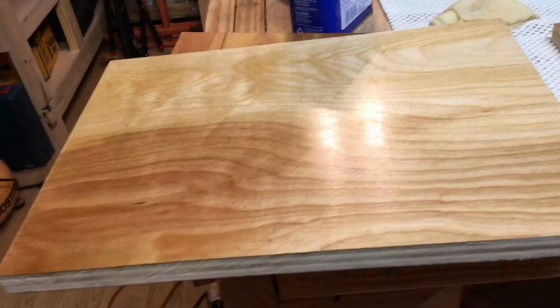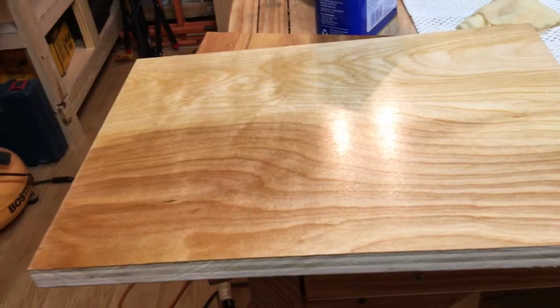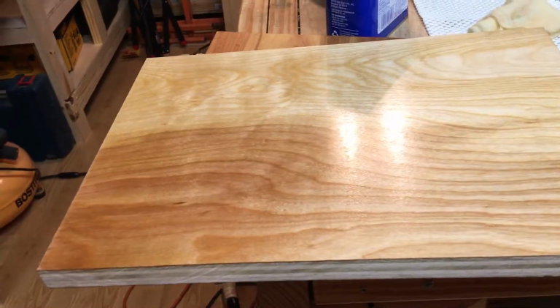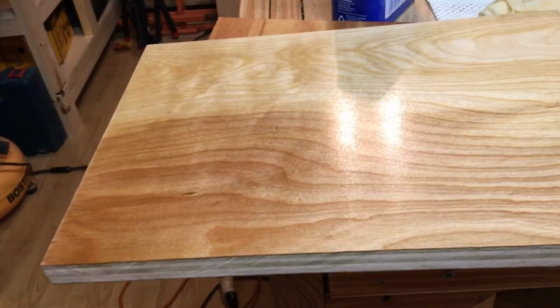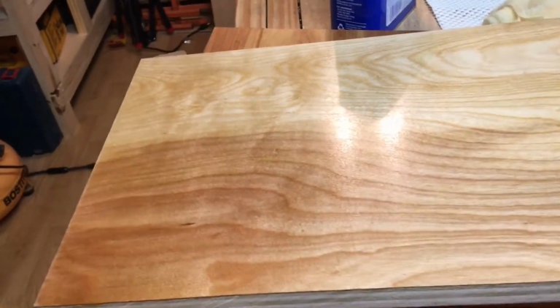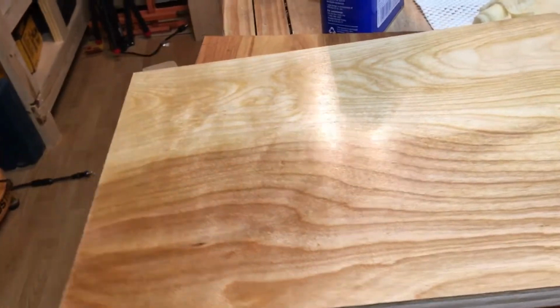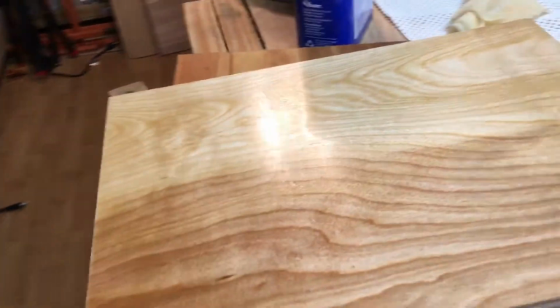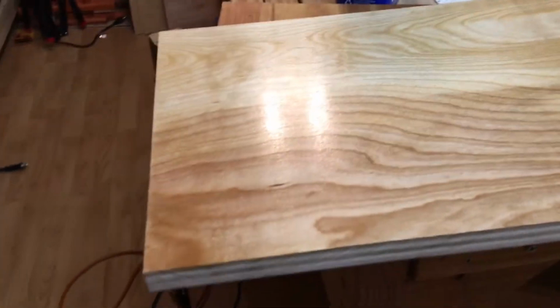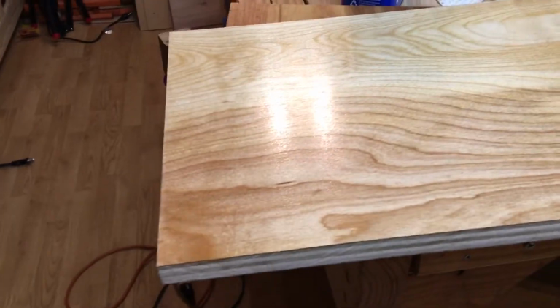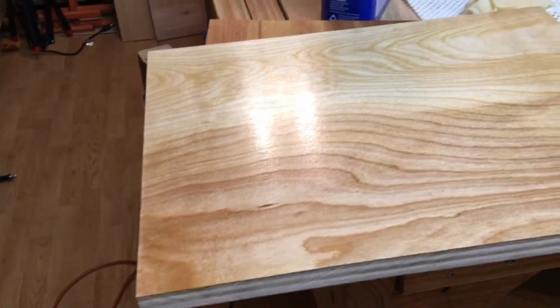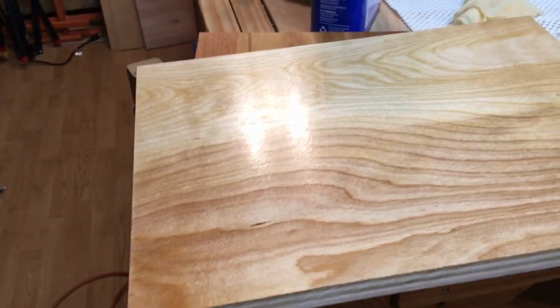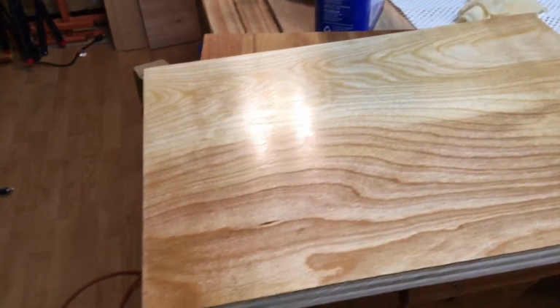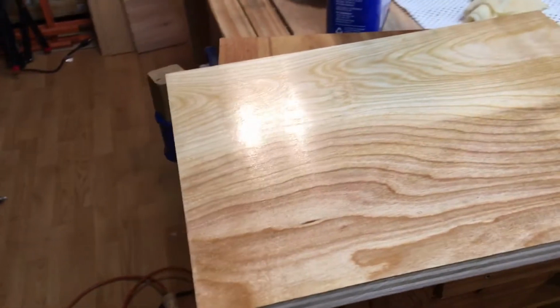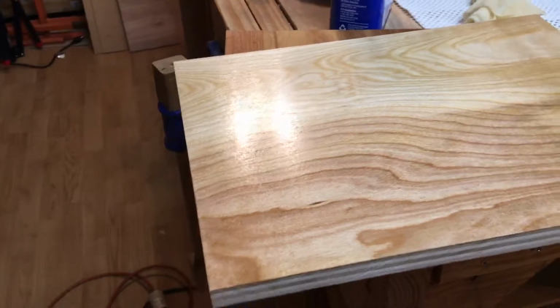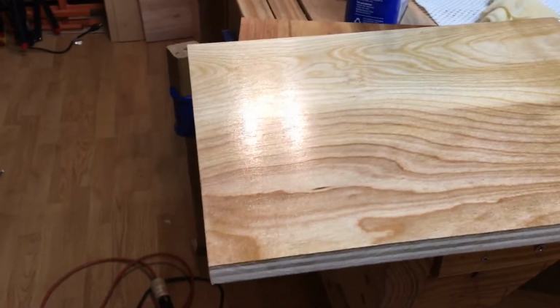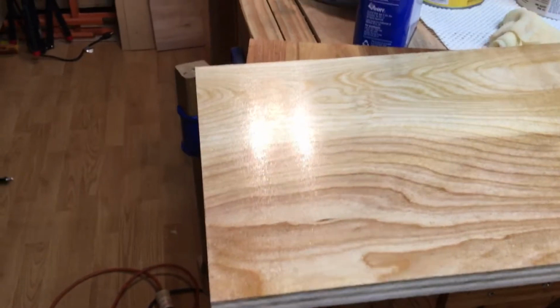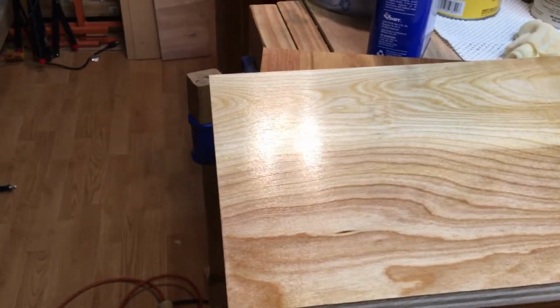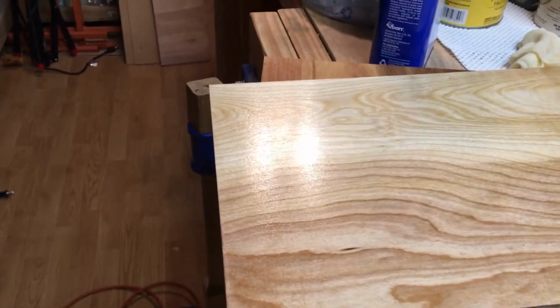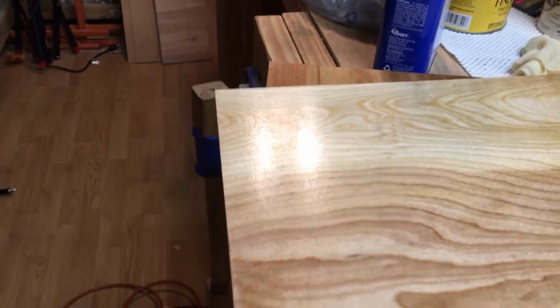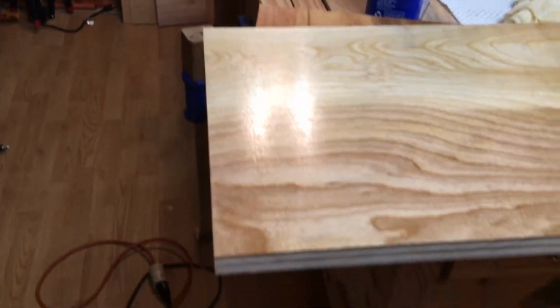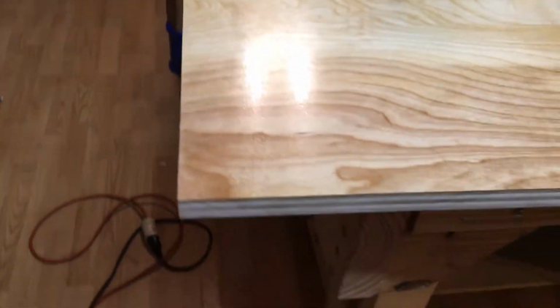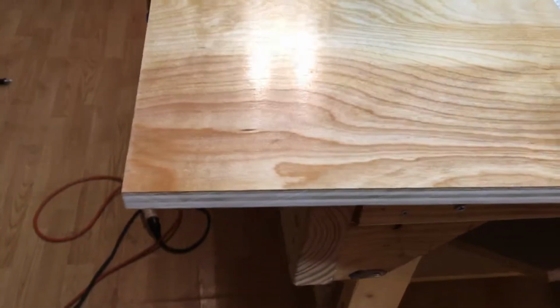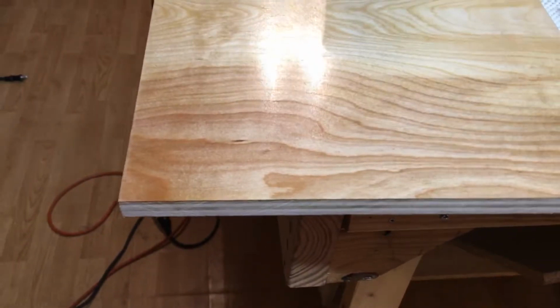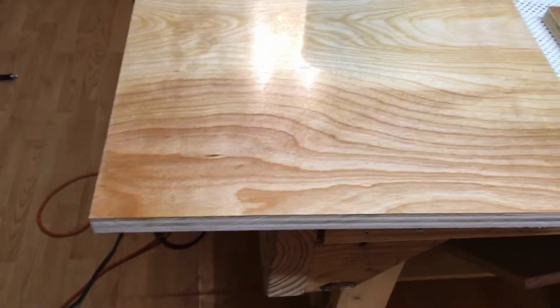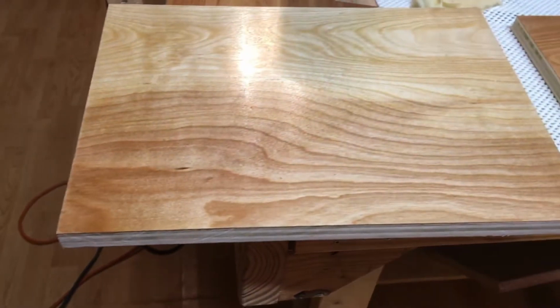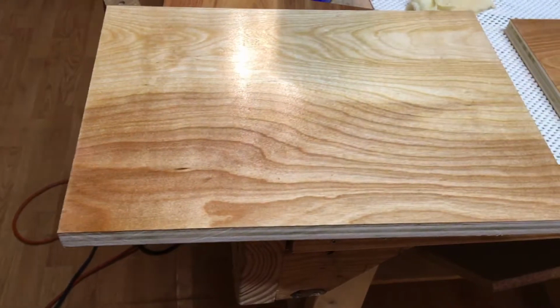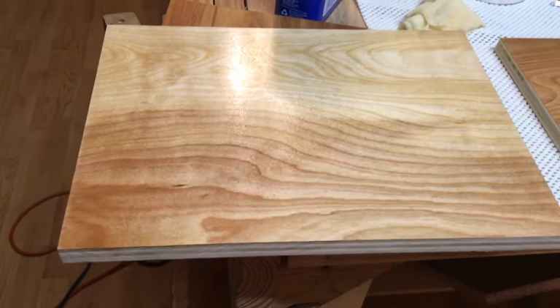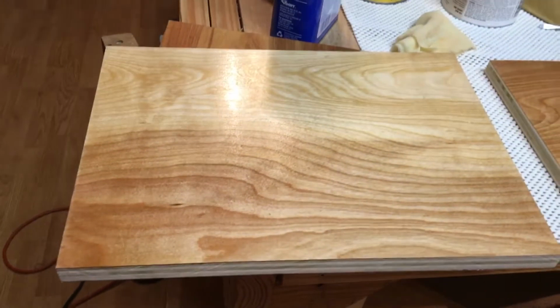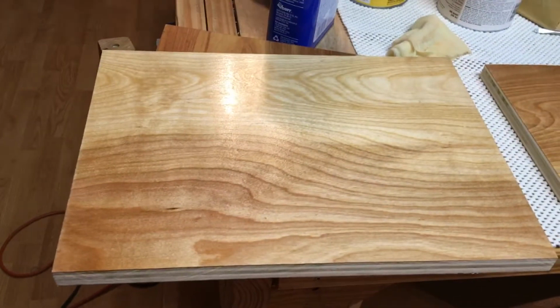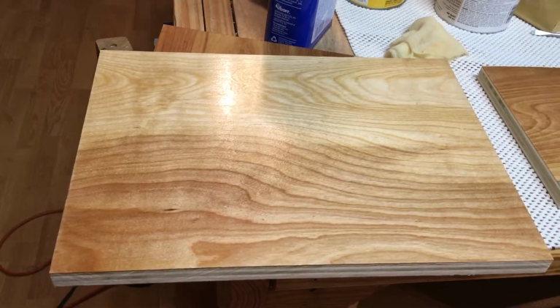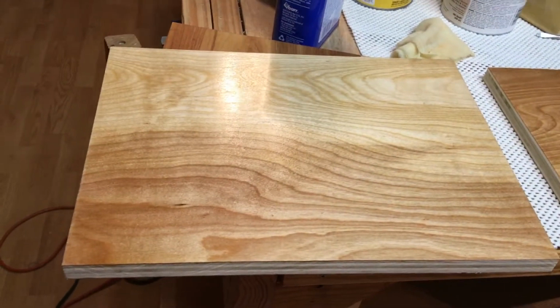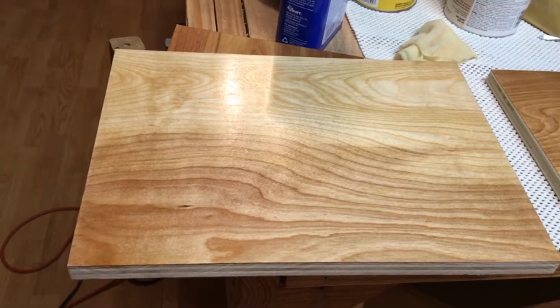That's going to be the top of the chest of drawers and the front of the drawers. I think that right there is going to work. Remember, that's just a test piece — that's not part of the furniture.